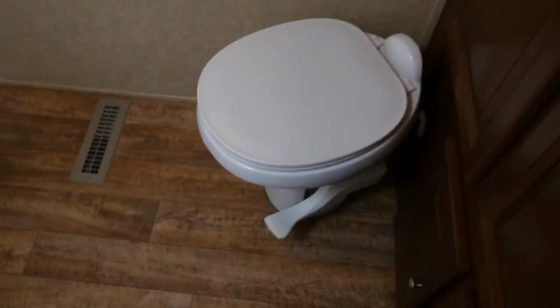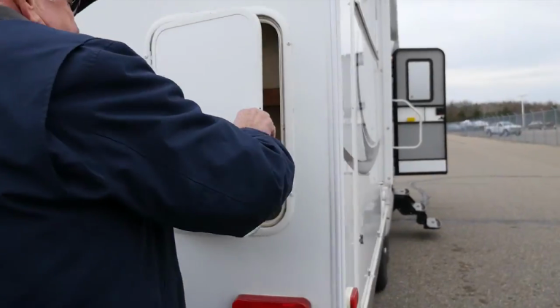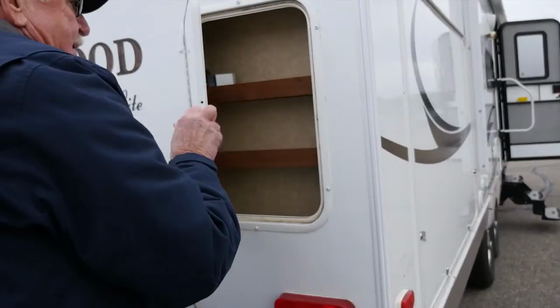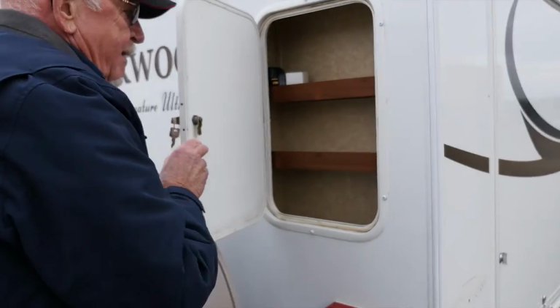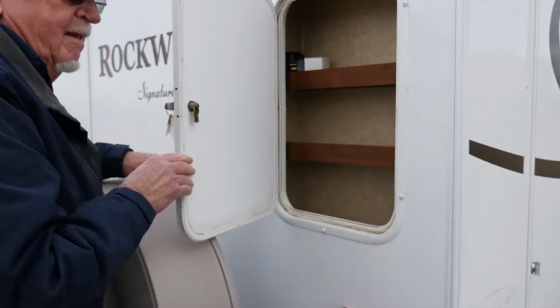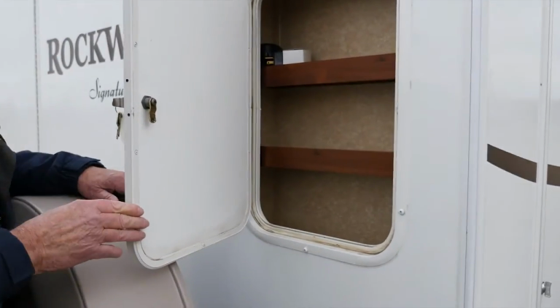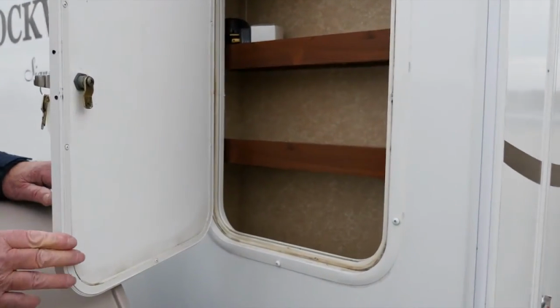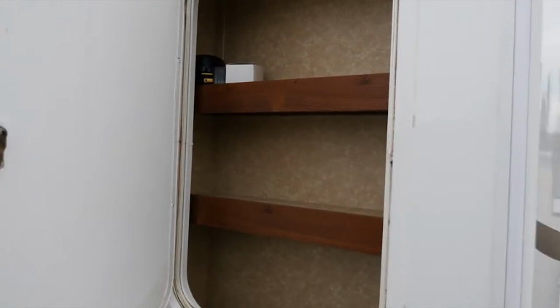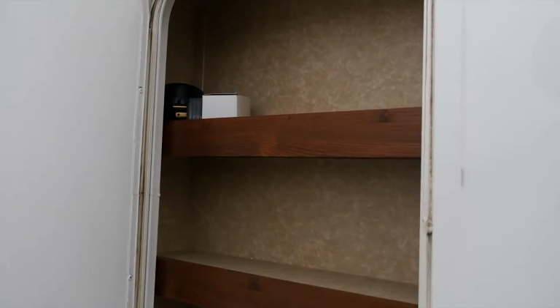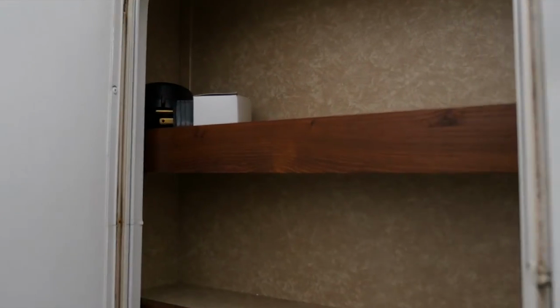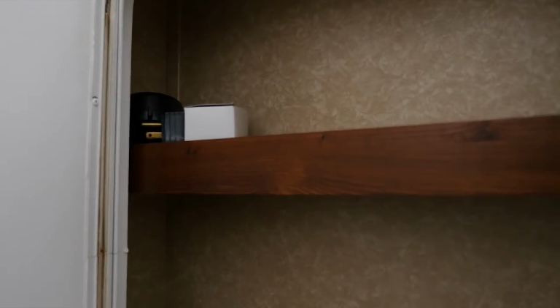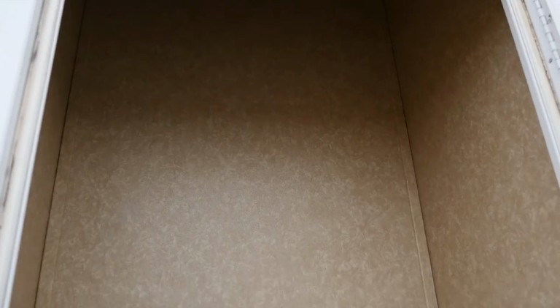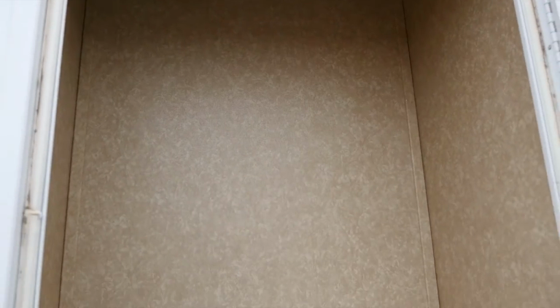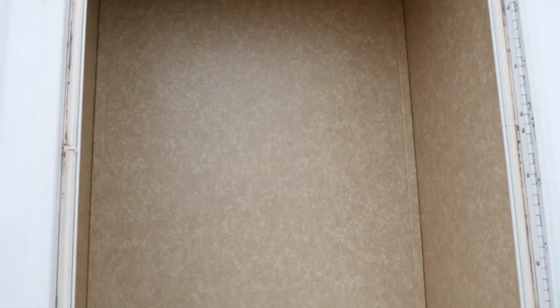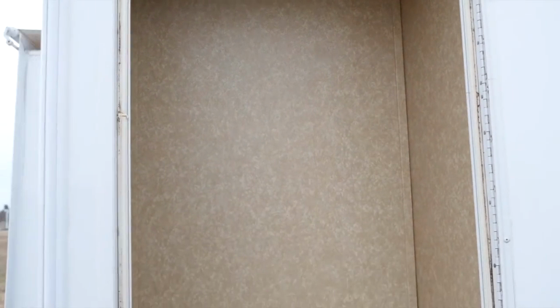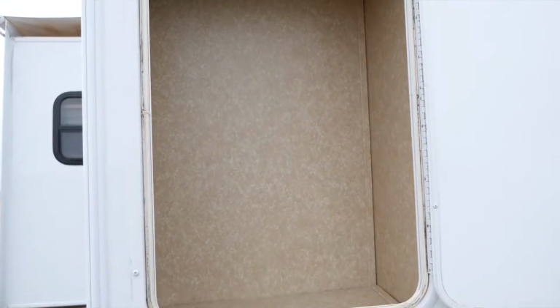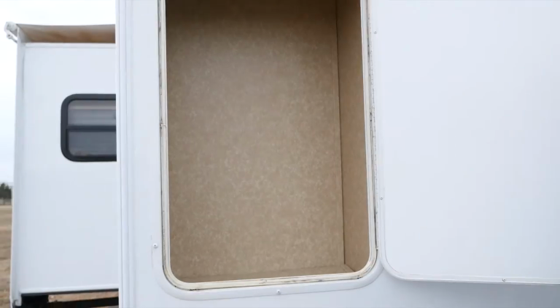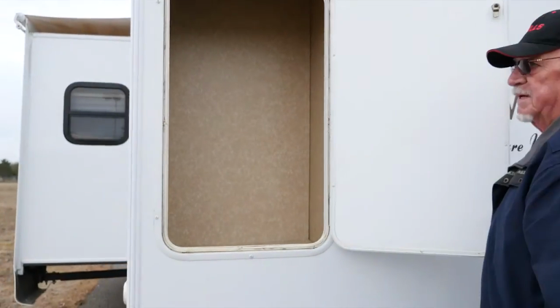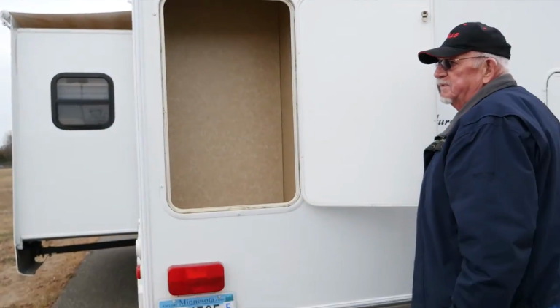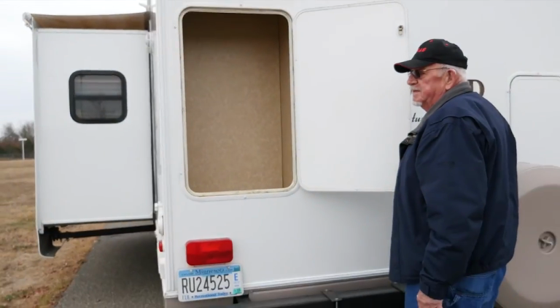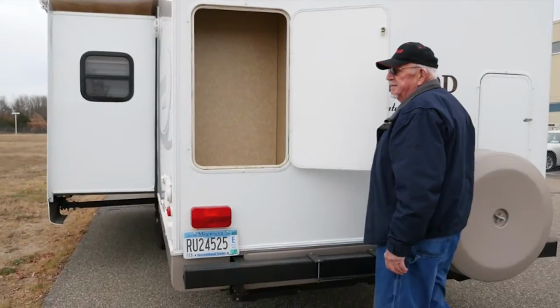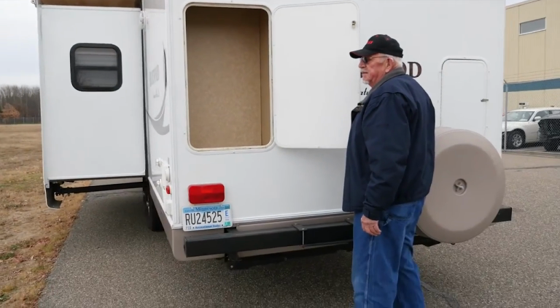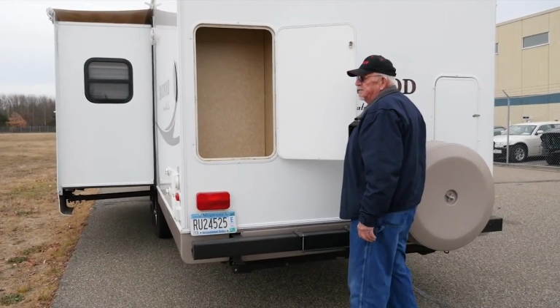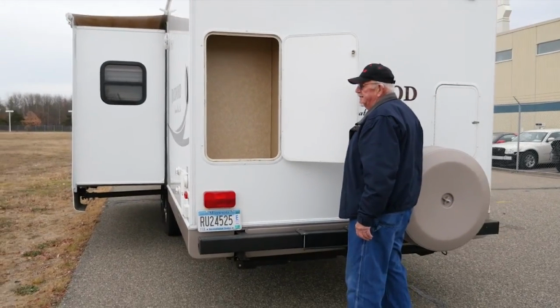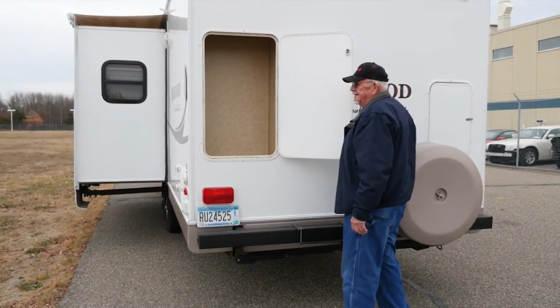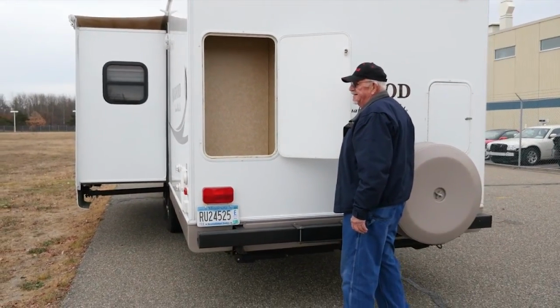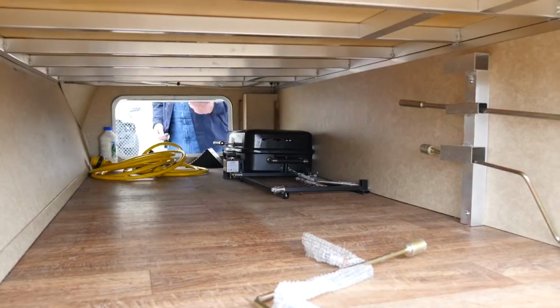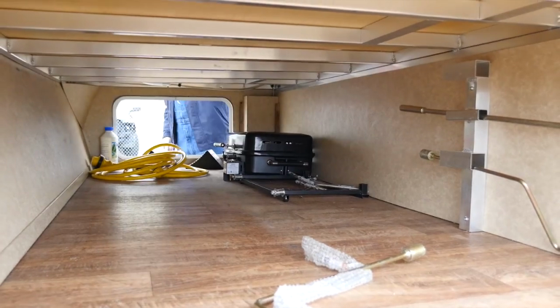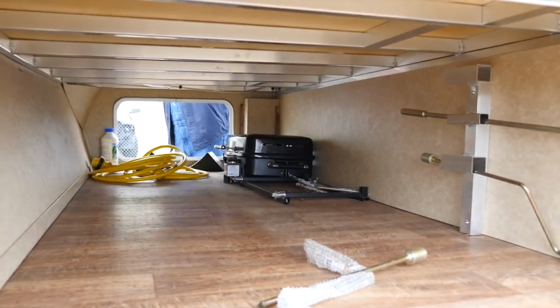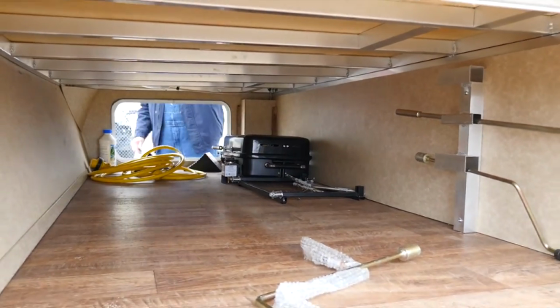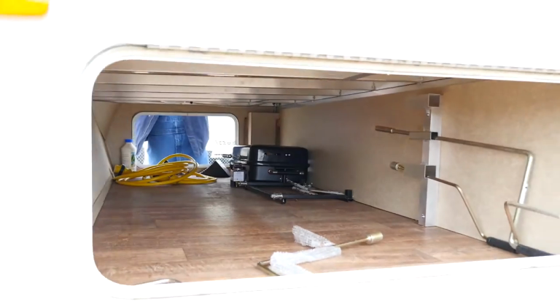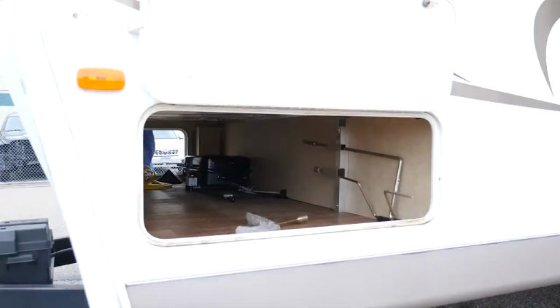Other convenient features include several exterior storage bins that are handy for storing your electric and plumbing hookups, one that's perfect for lawn chairs, and a large pass-through in the front for larger camping items.